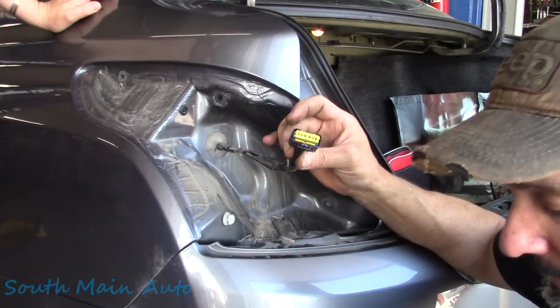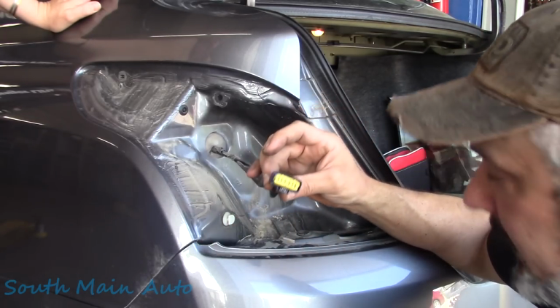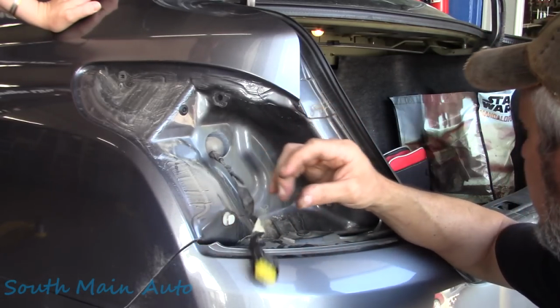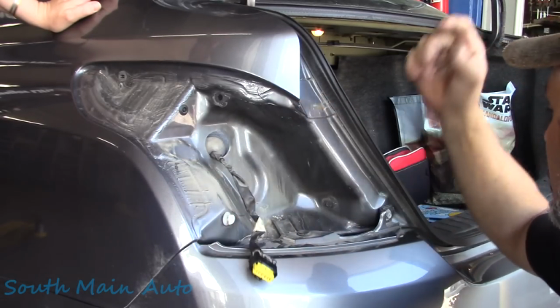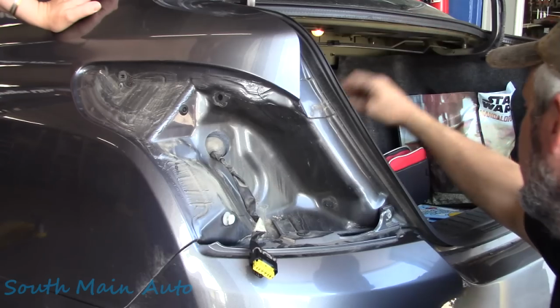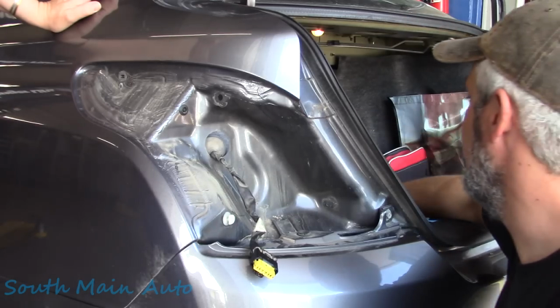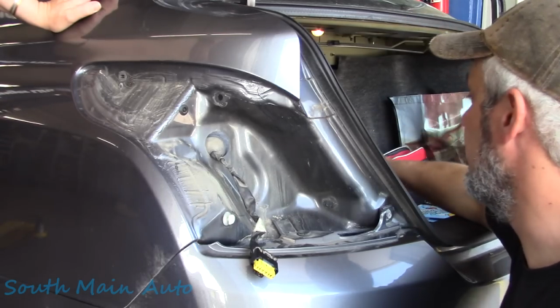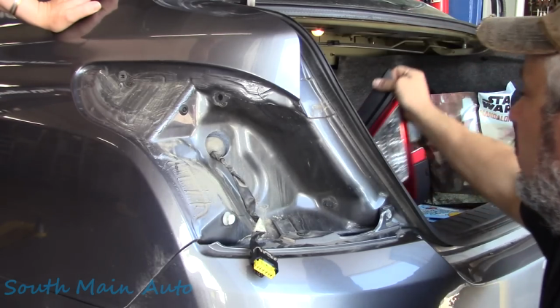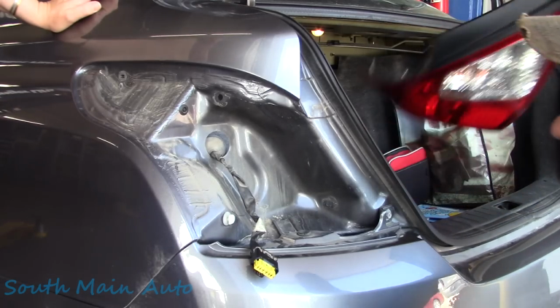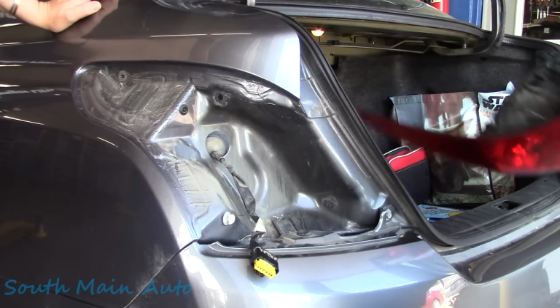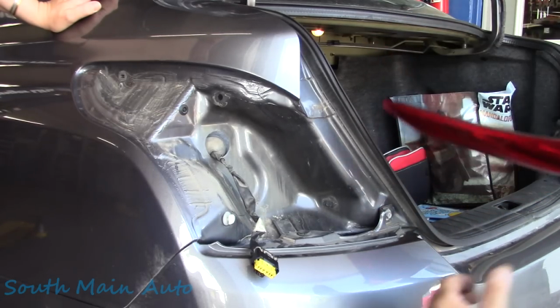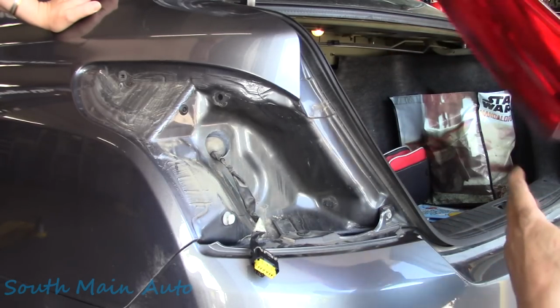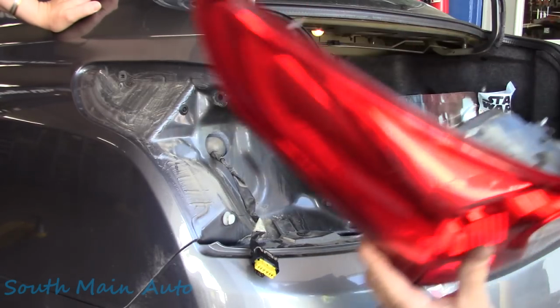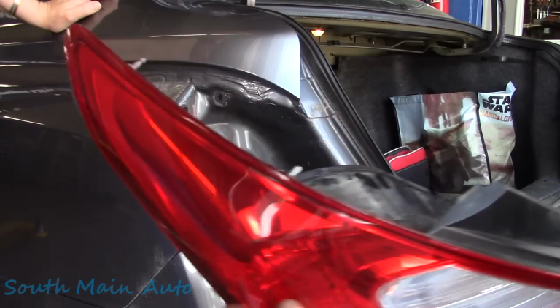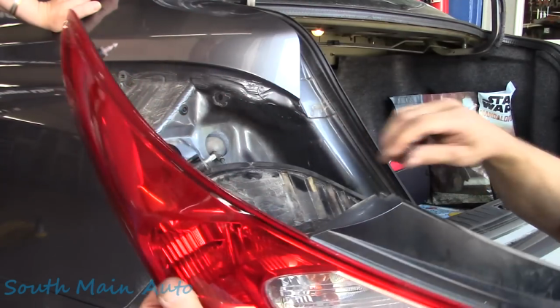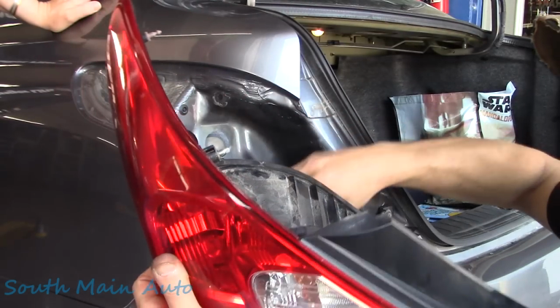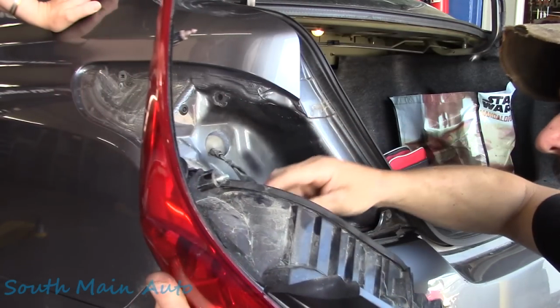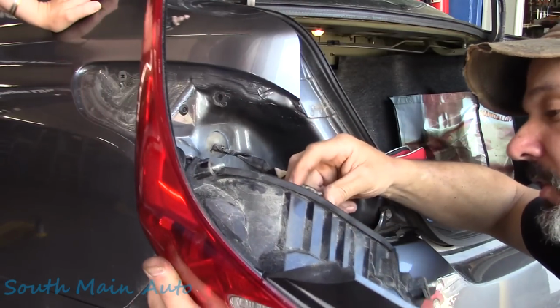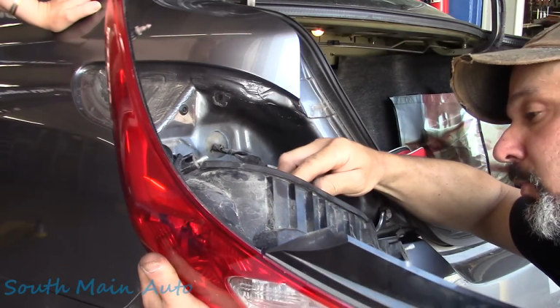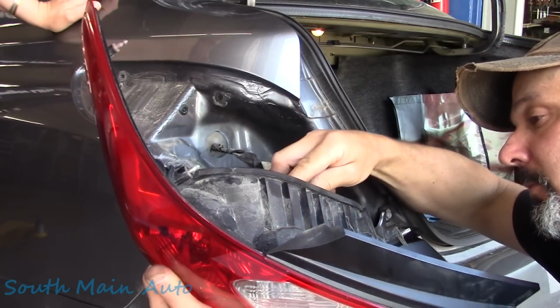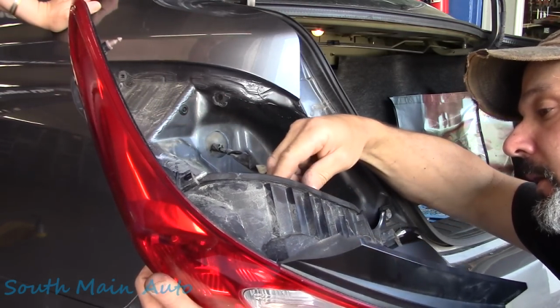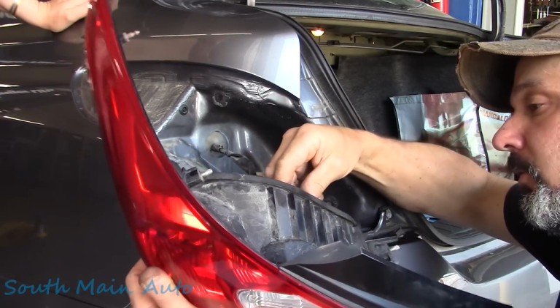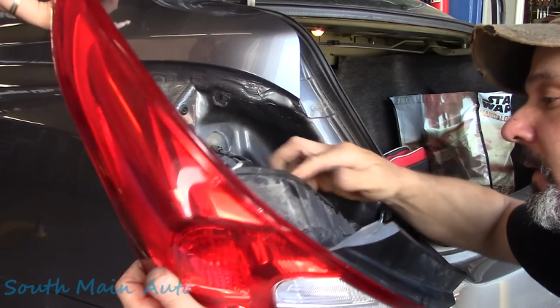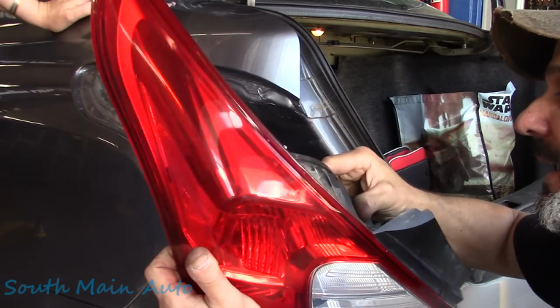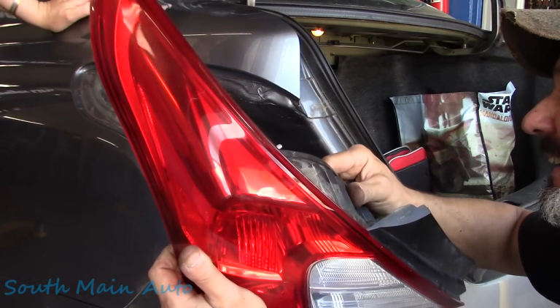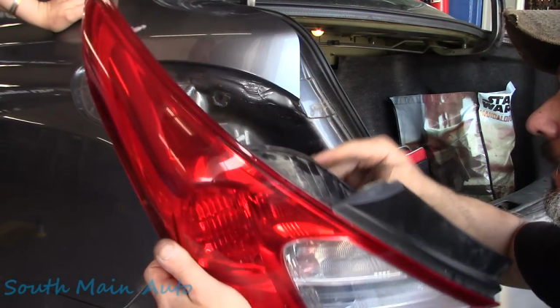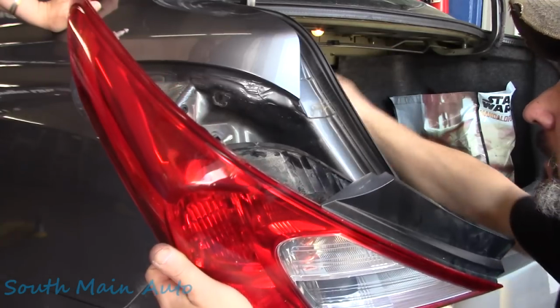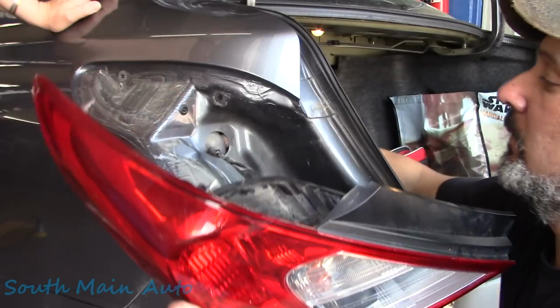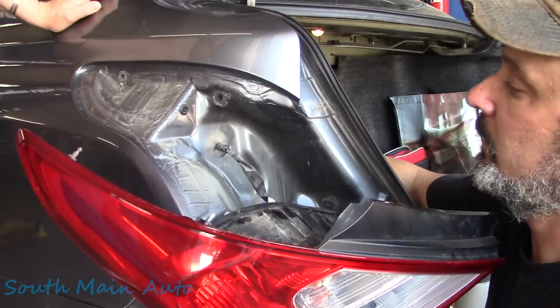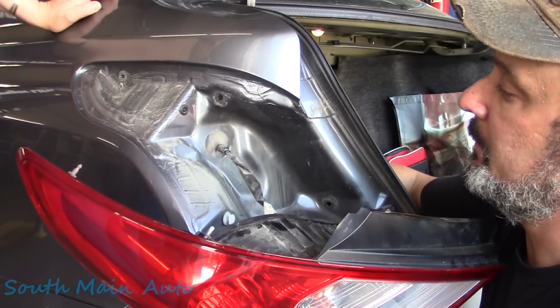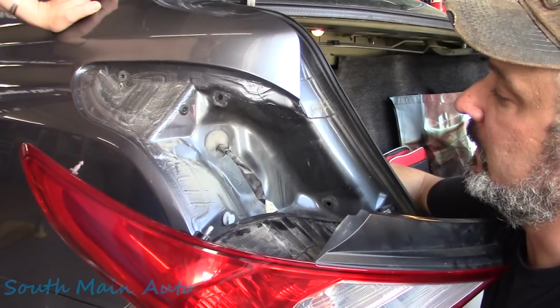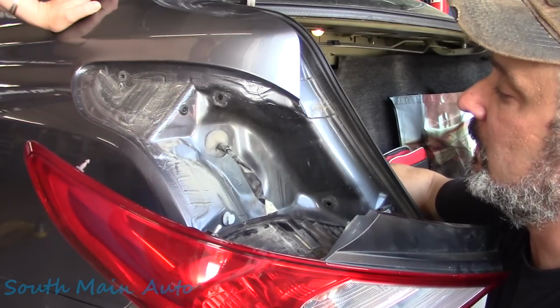Look at that - the drag is now tight like a tiger. This should fix the transmission range sensor problem. We'll plug that back in and get it back into the housing.